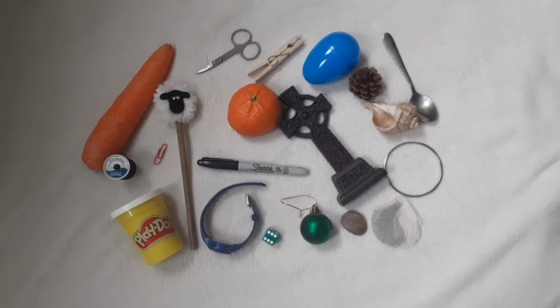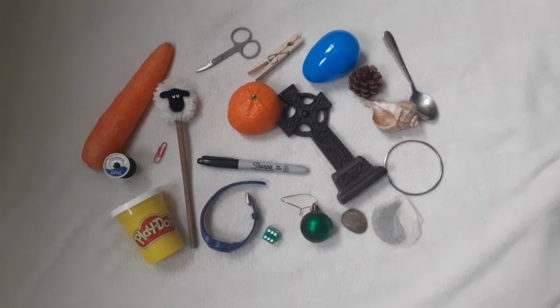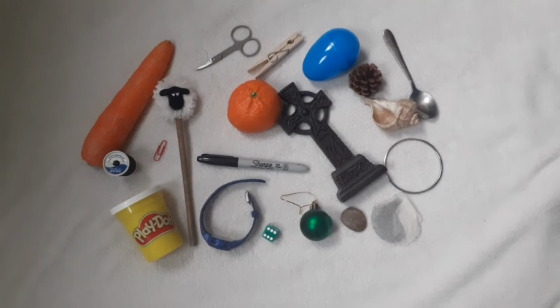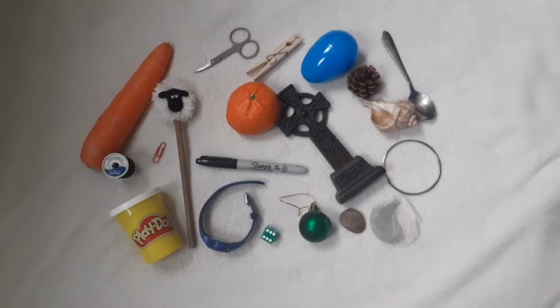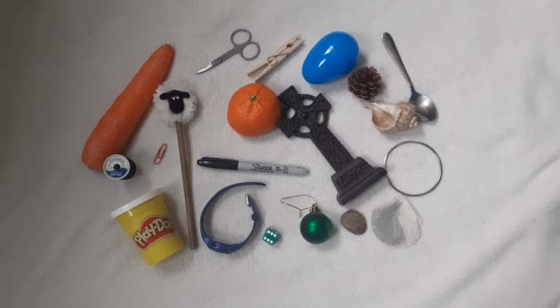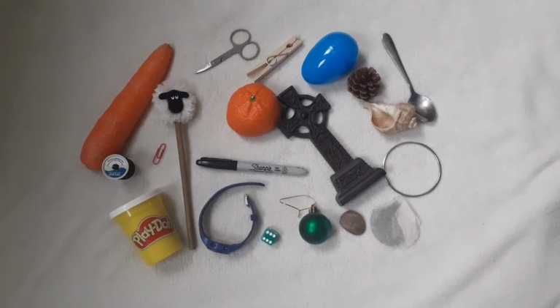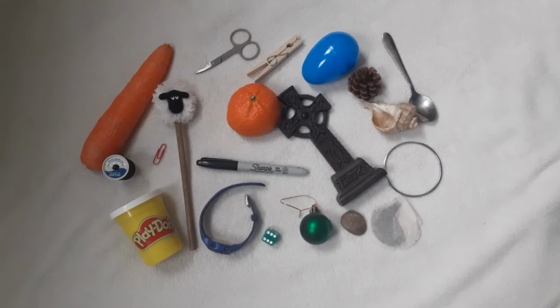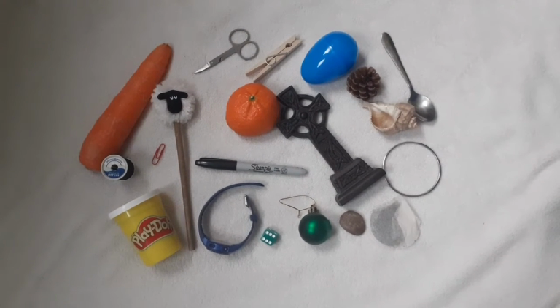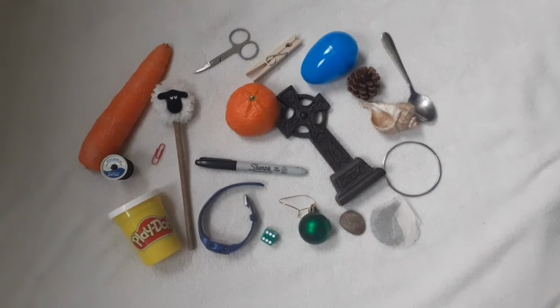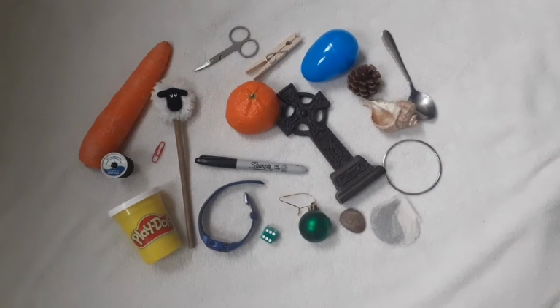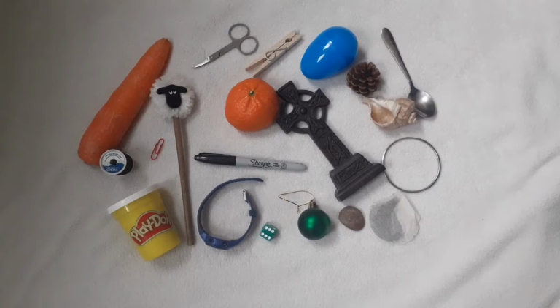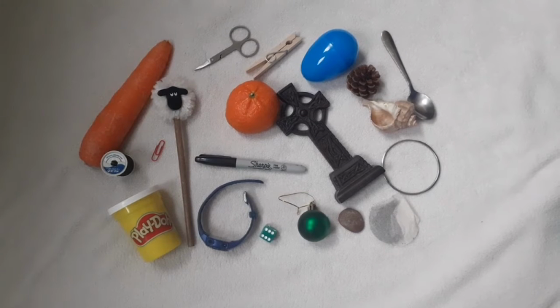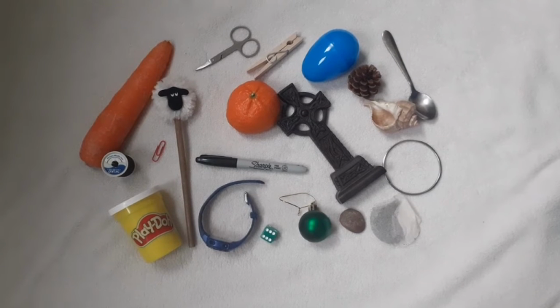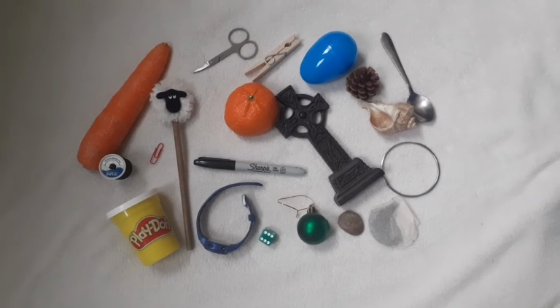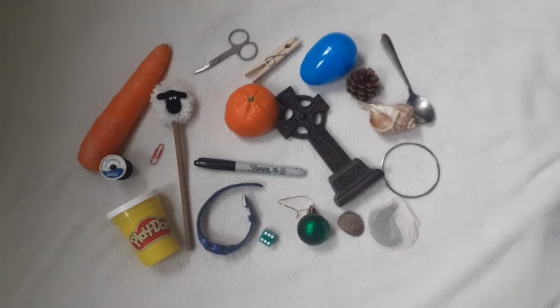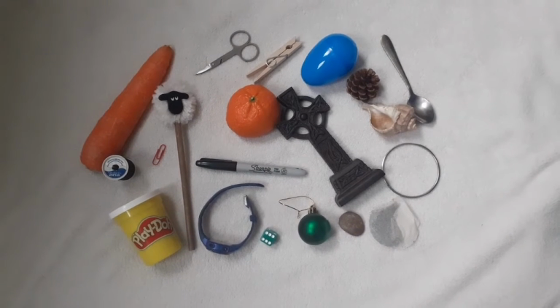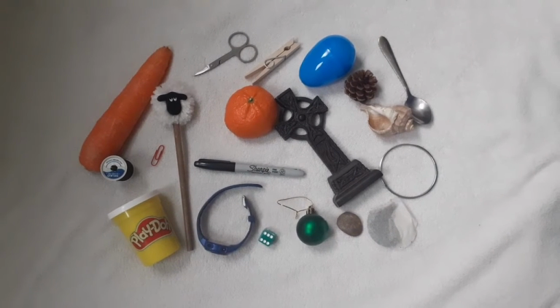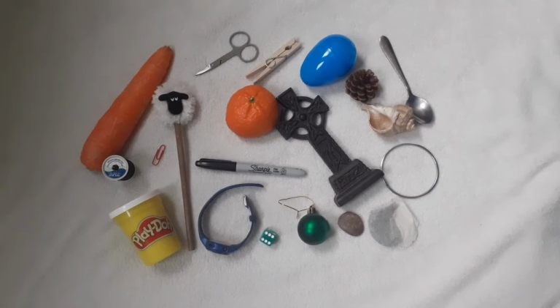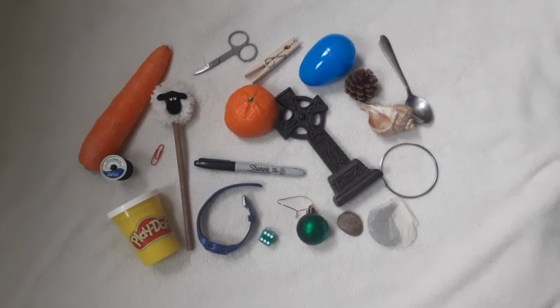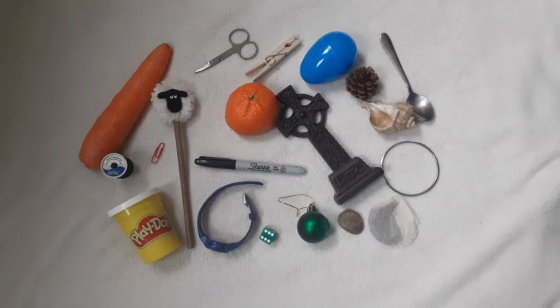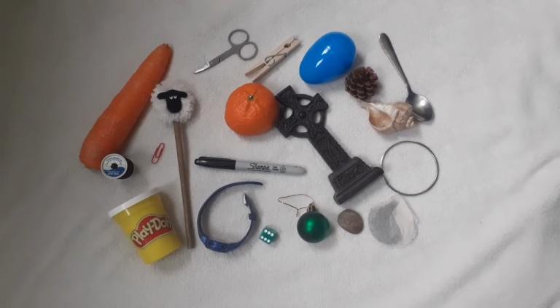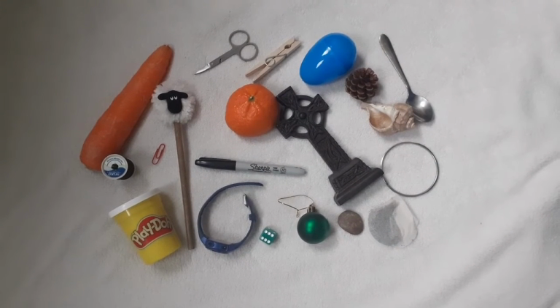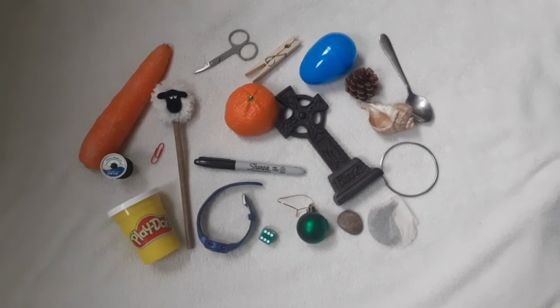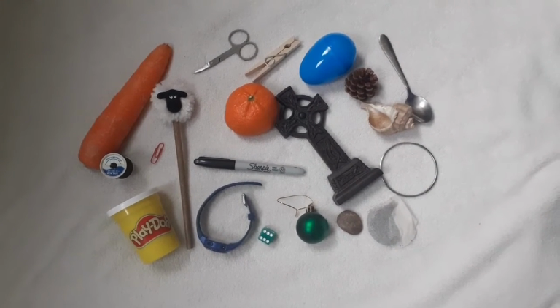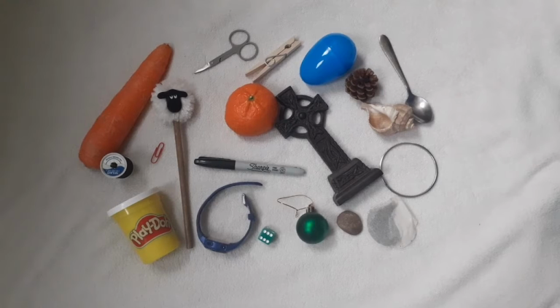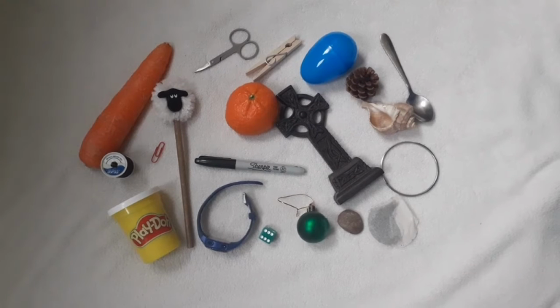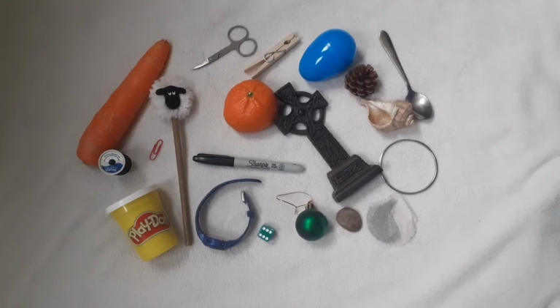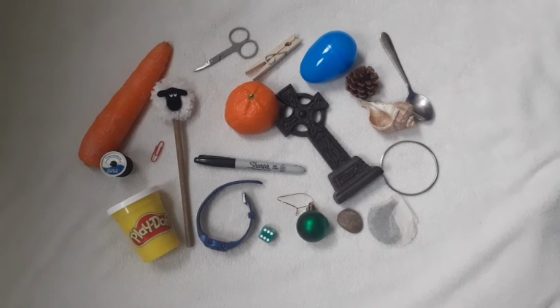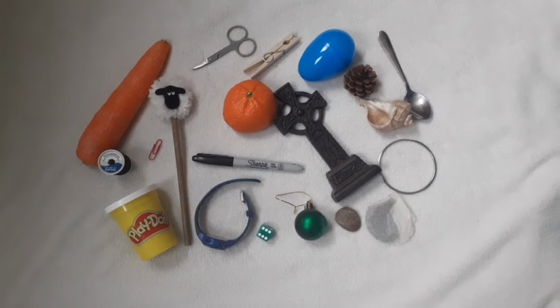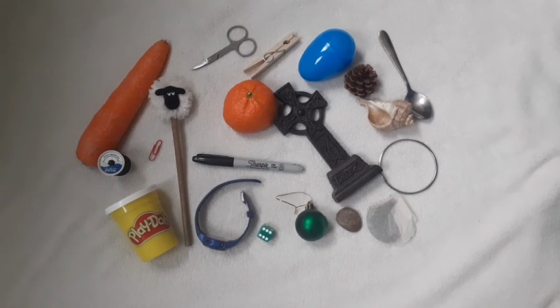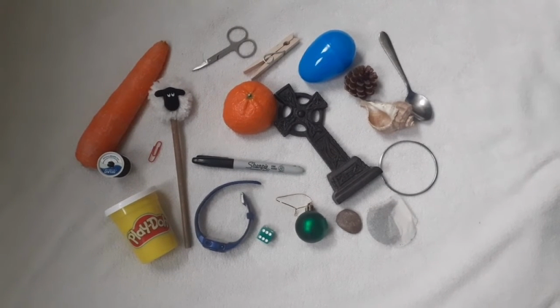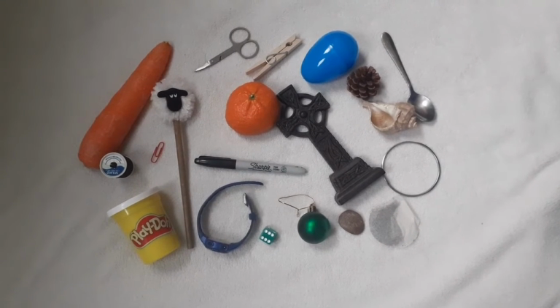This game is called Kim's Game and it's a memory game. What I need you to do is to have a look at all the different items that are on the ground. So we have some play-doh.